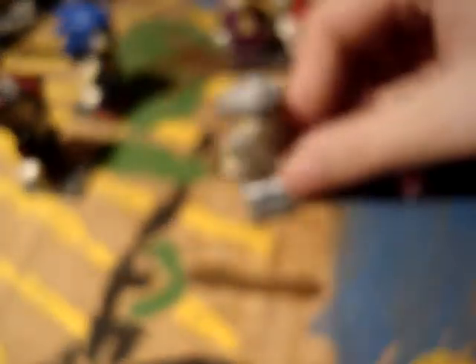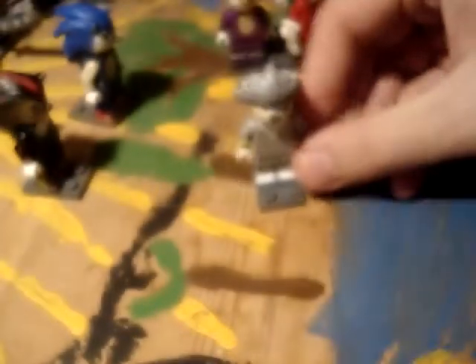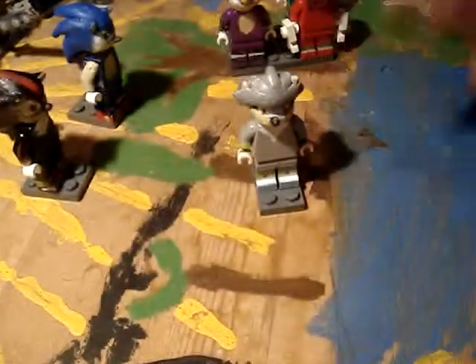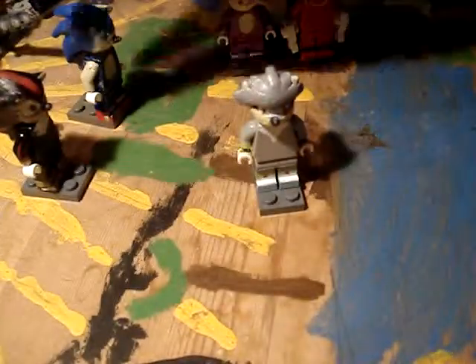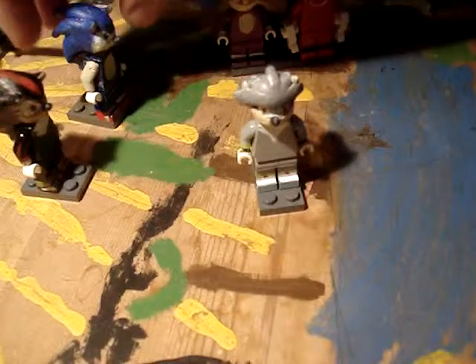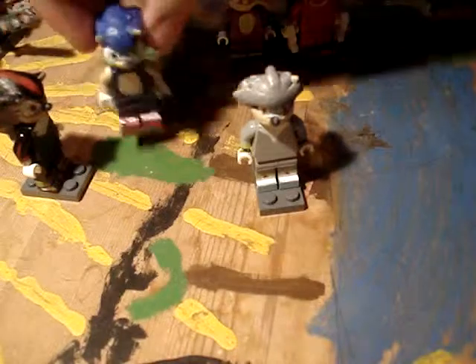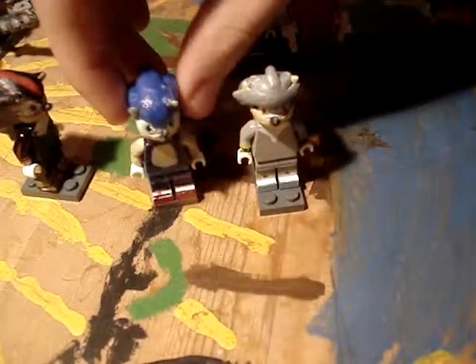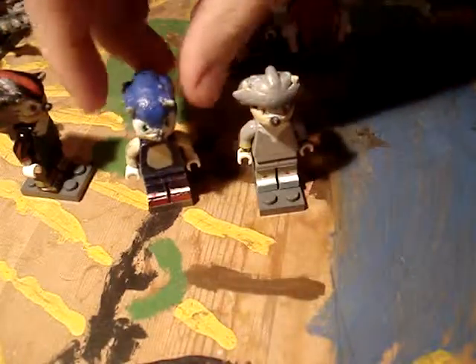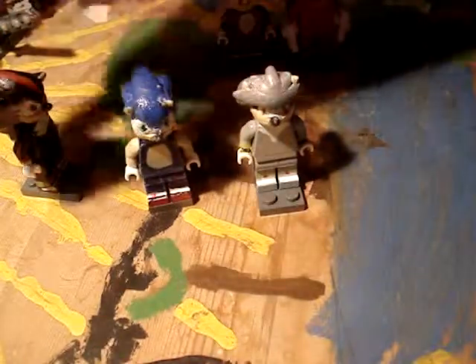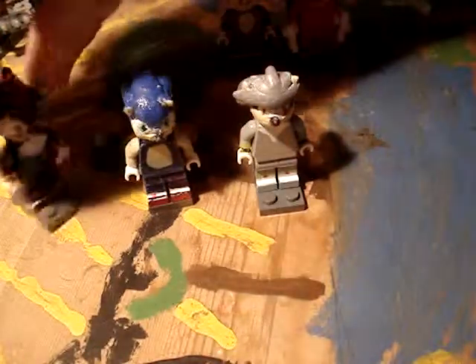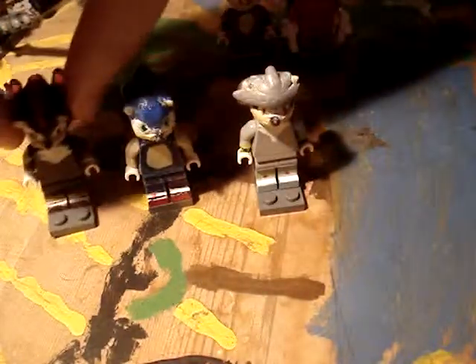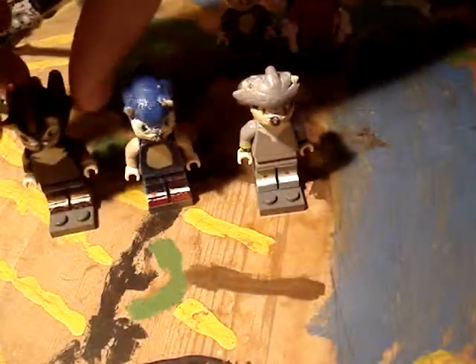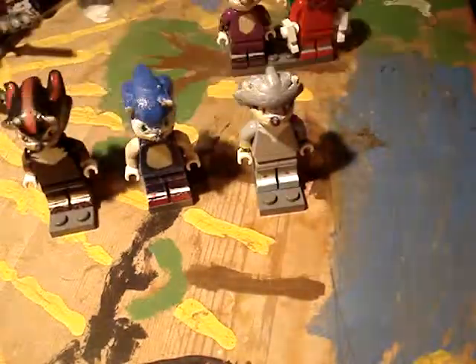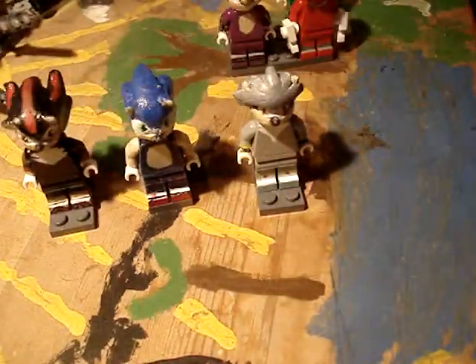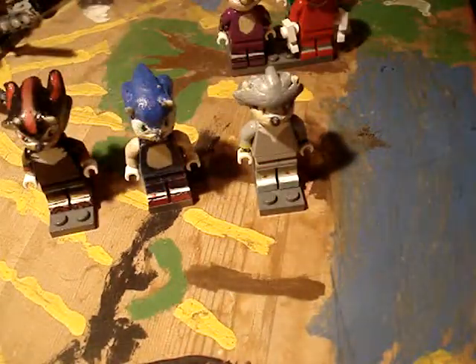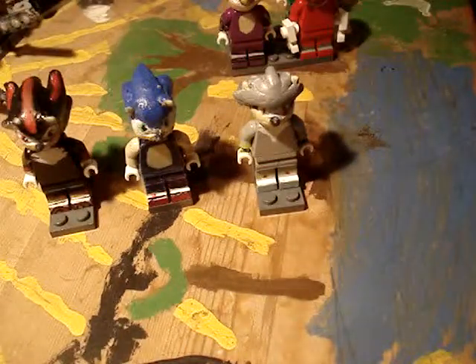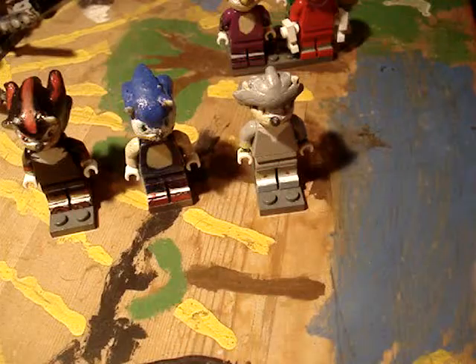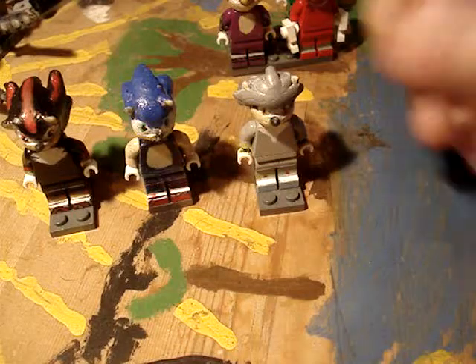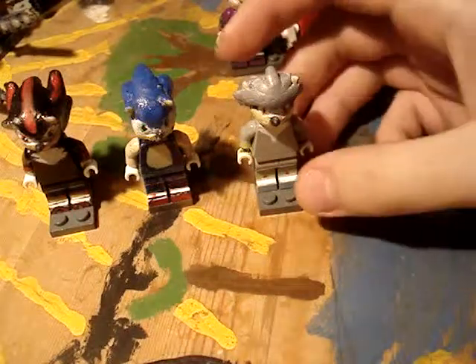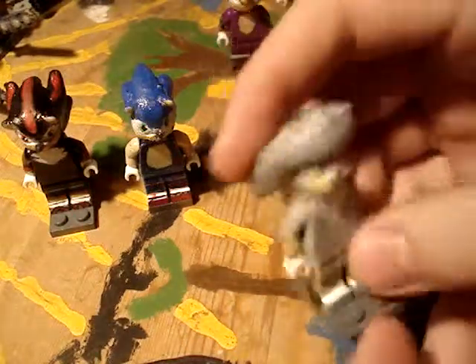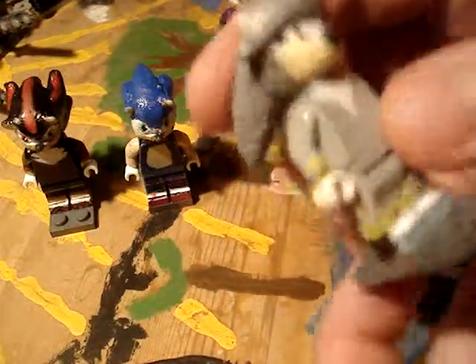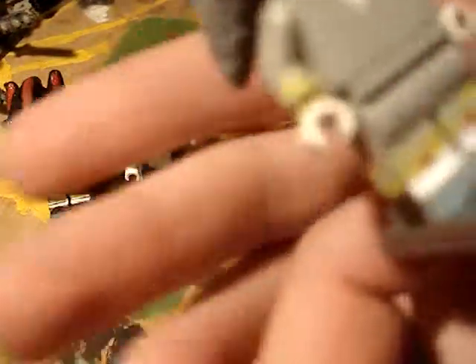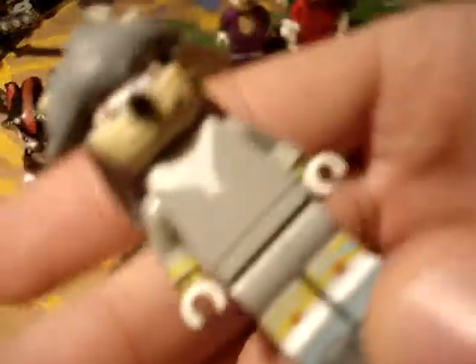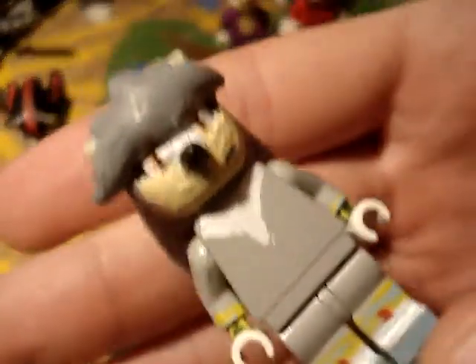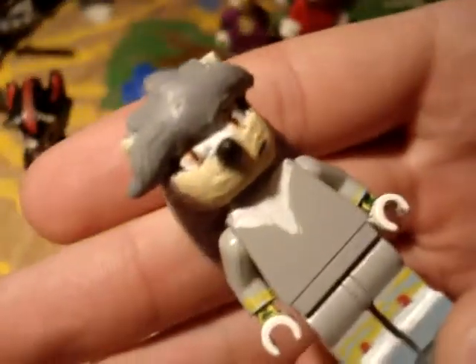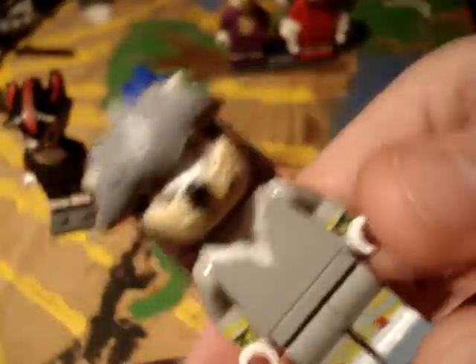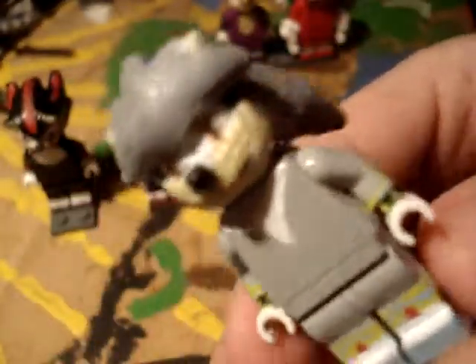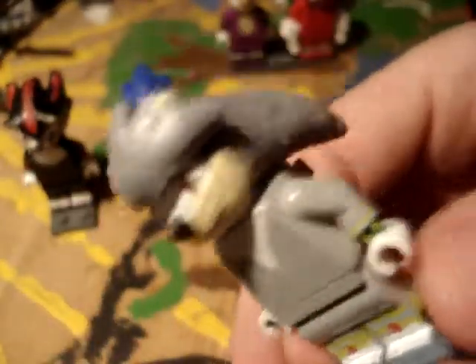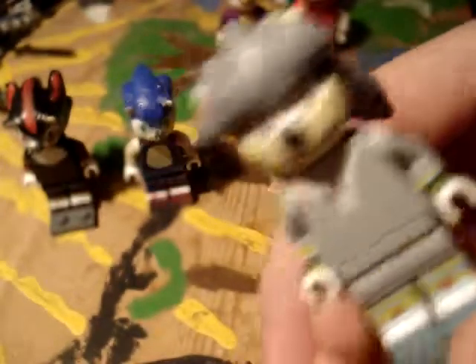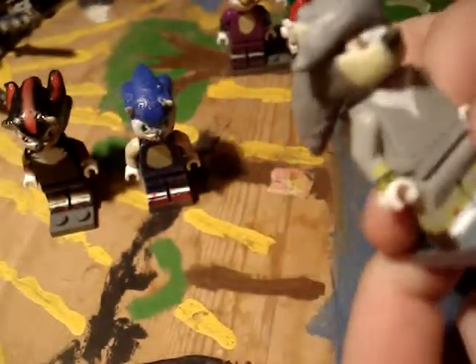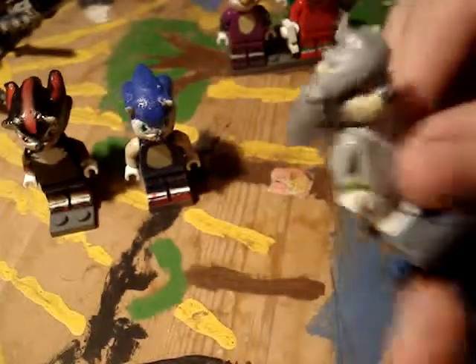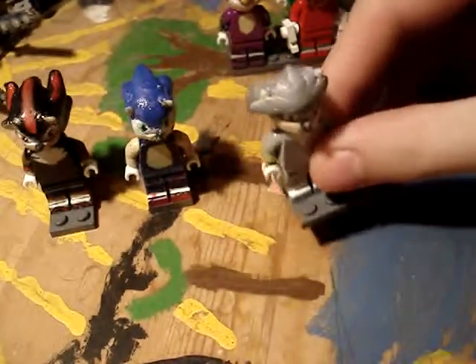So here are the three hedgehogs right next to each other. Just a quick update on Silver — just want to show you how he looks now.